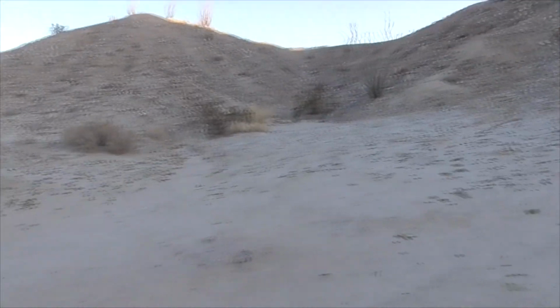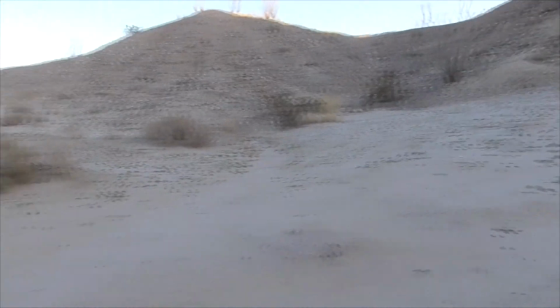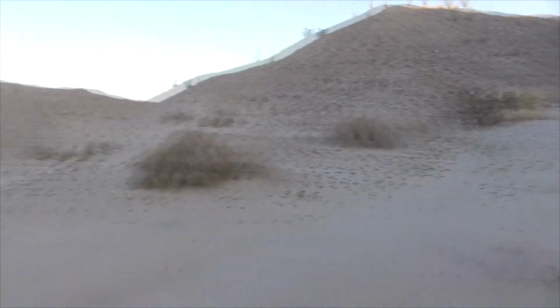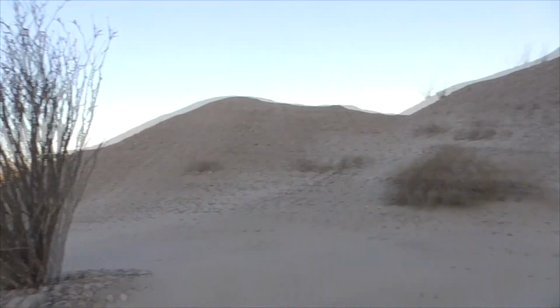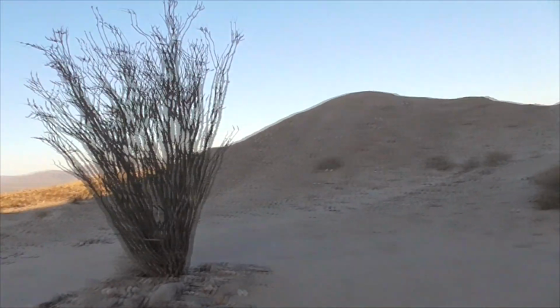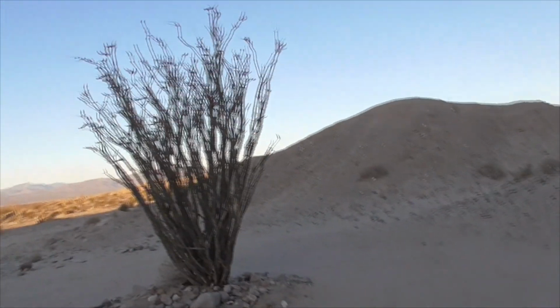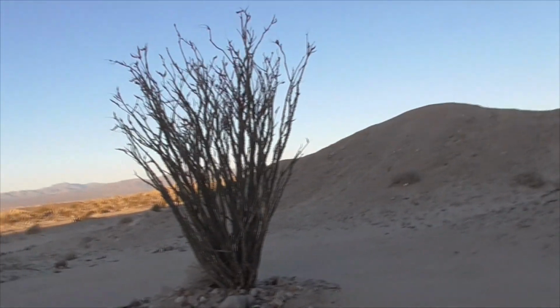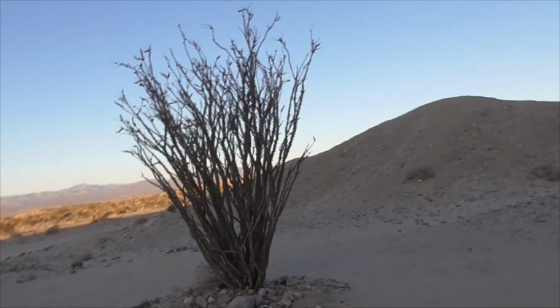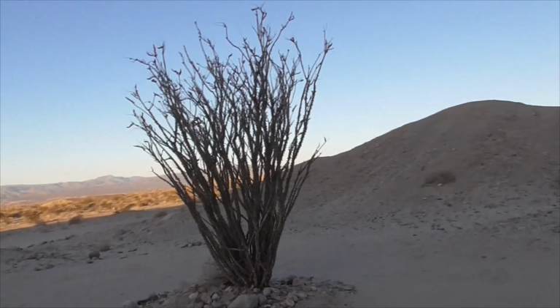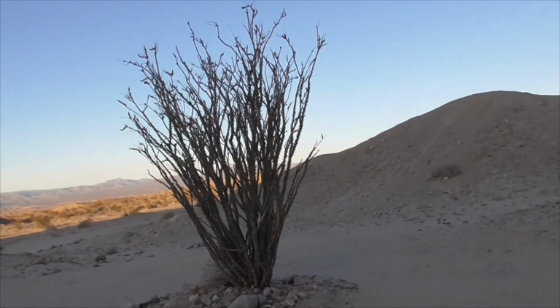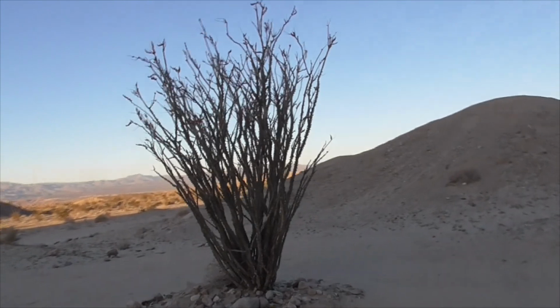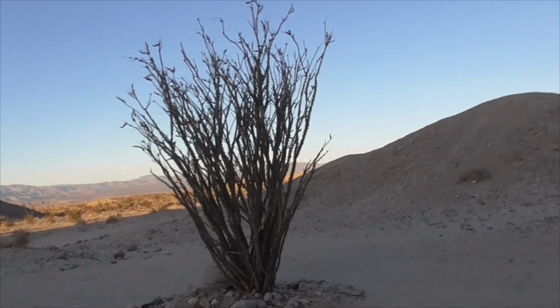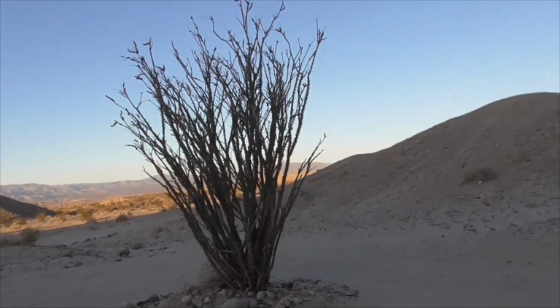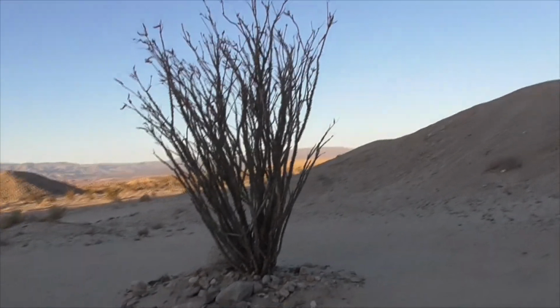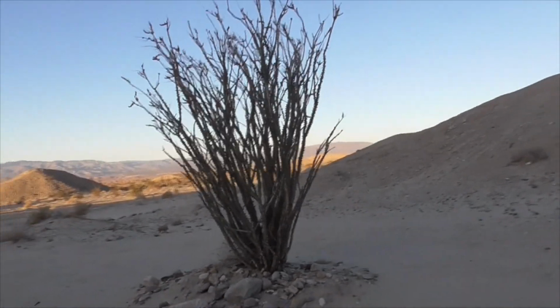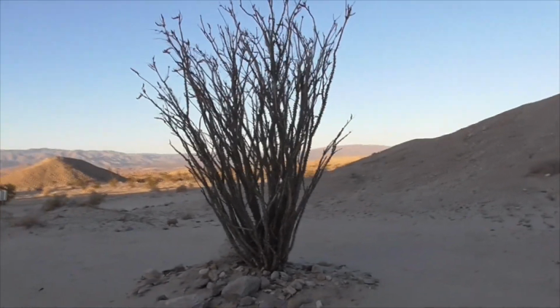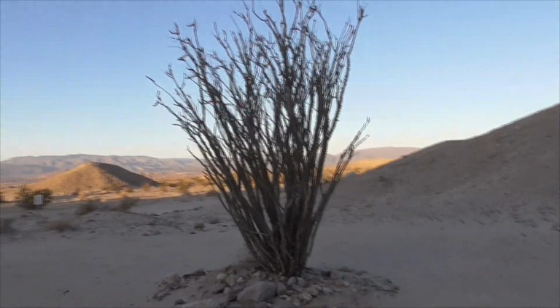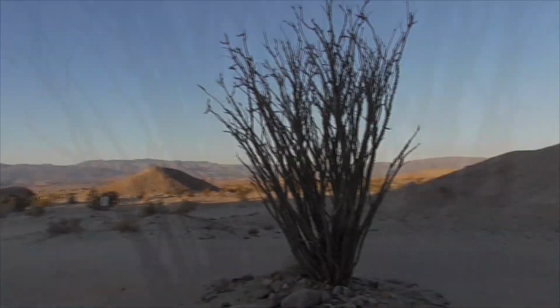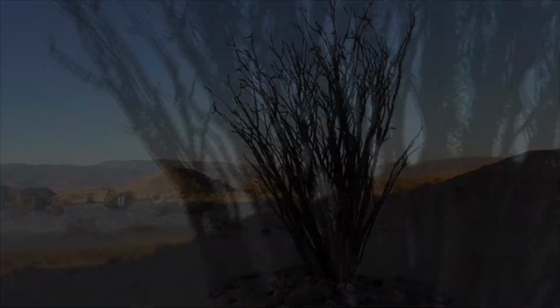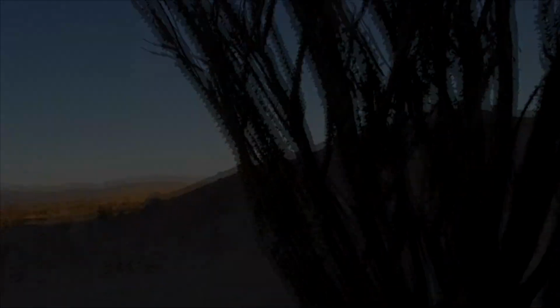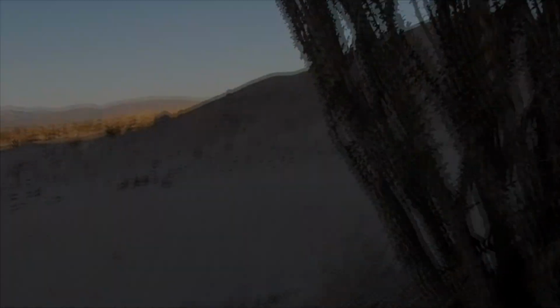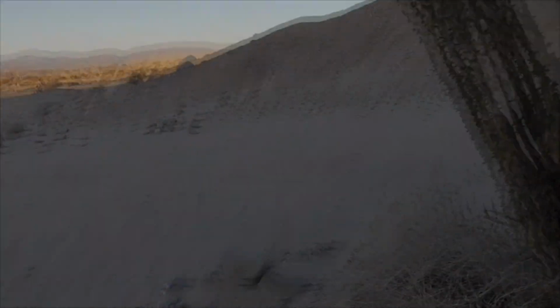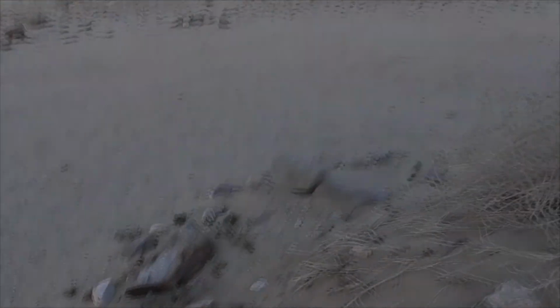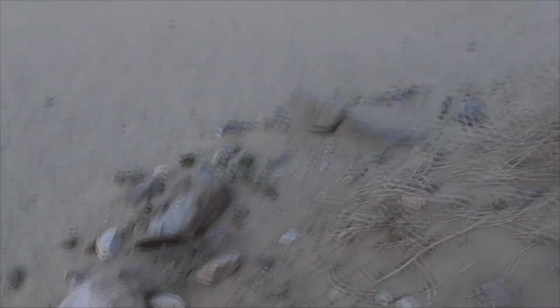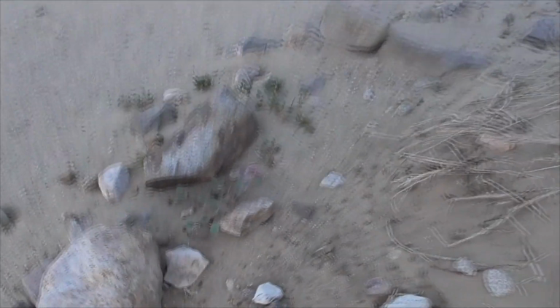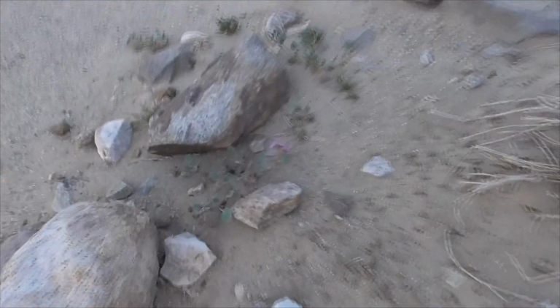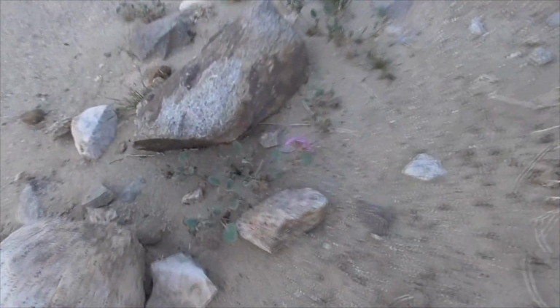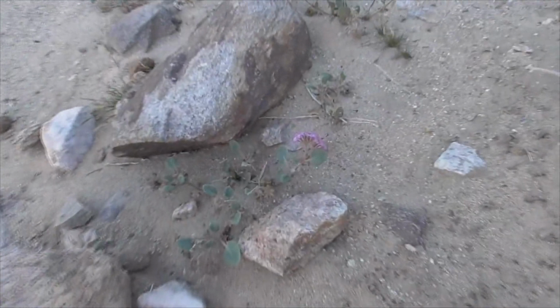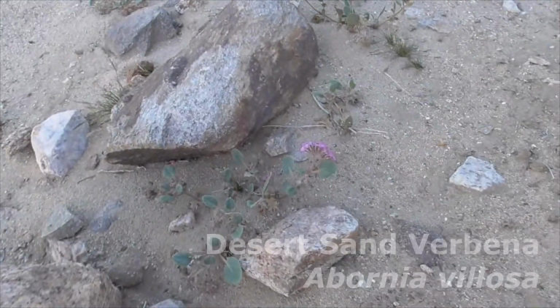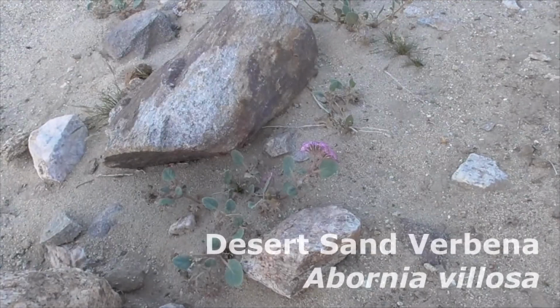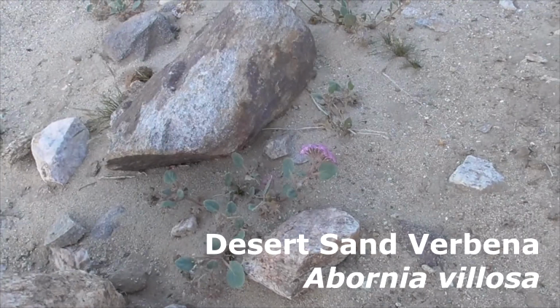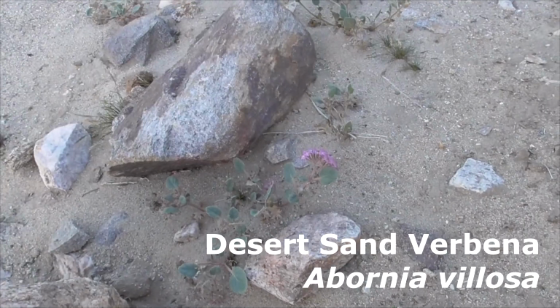Another beautiful ocotillo here. And another desert sand verbena.